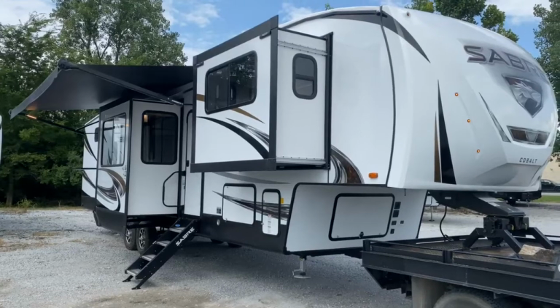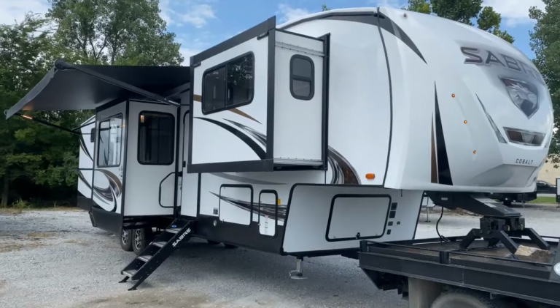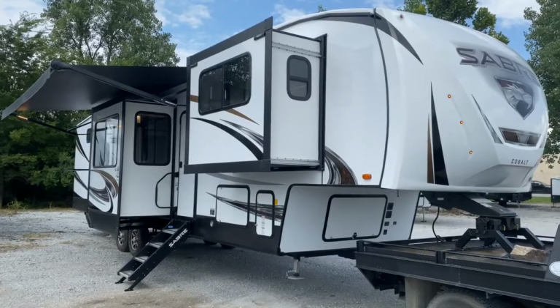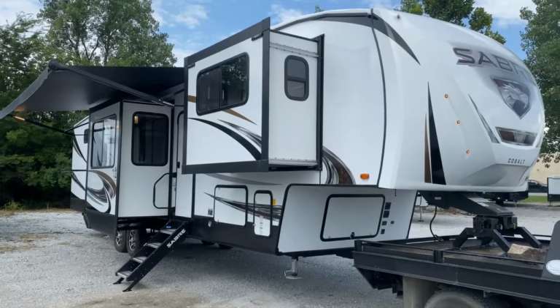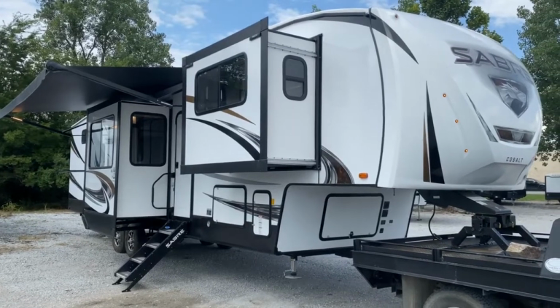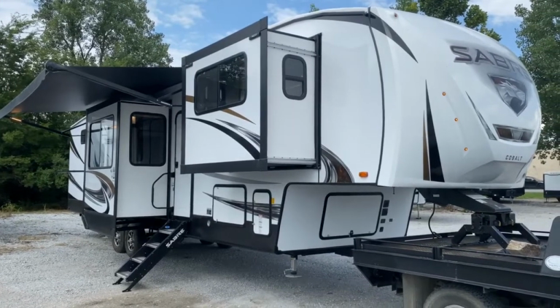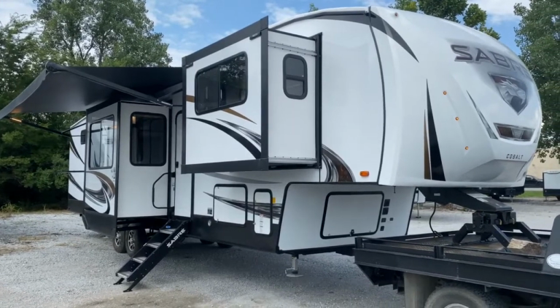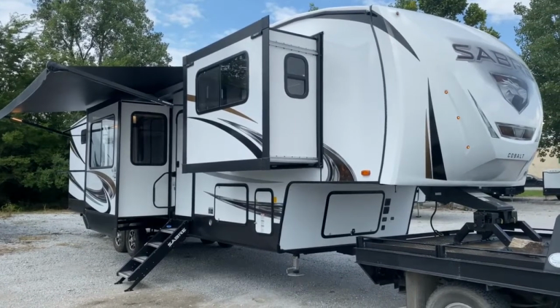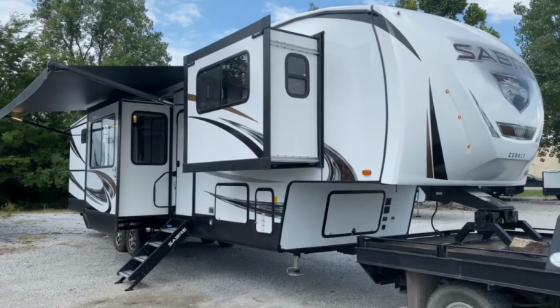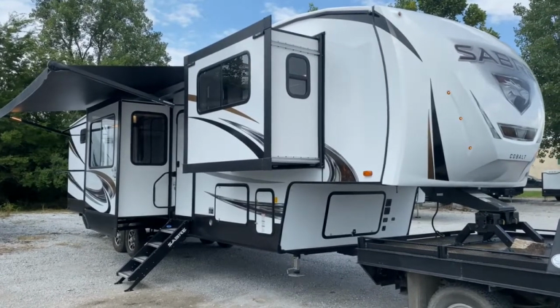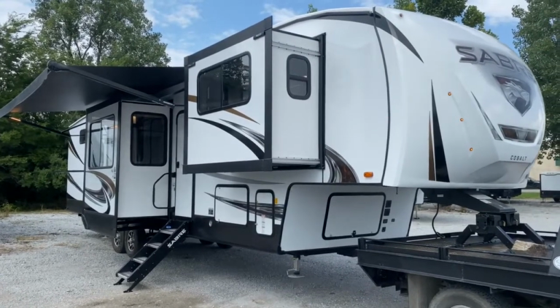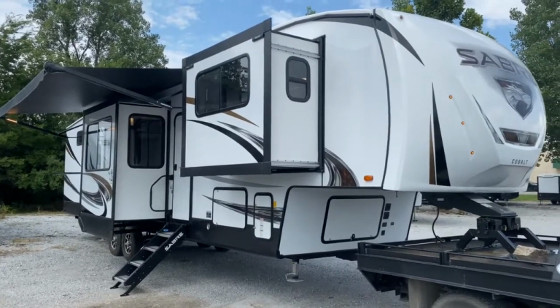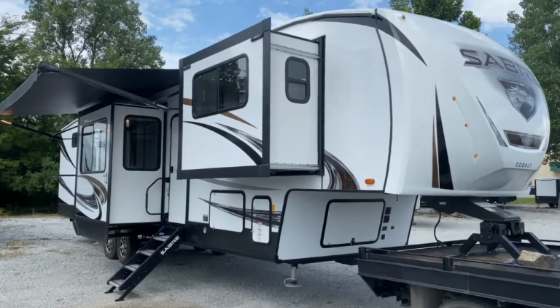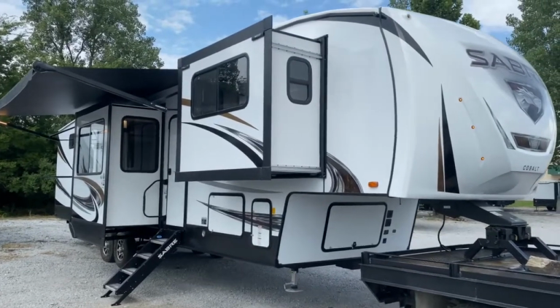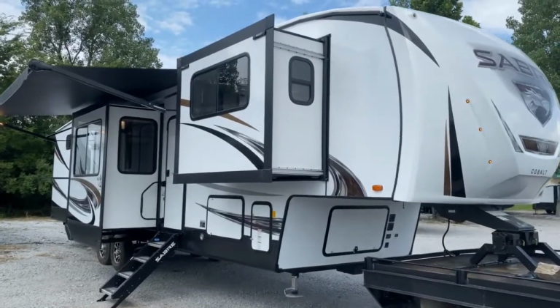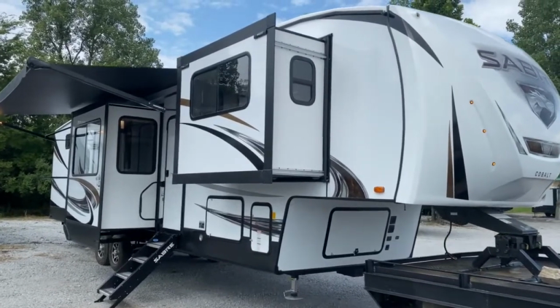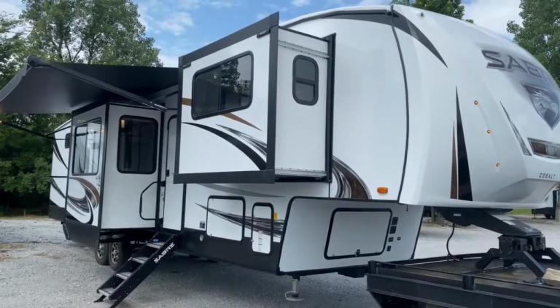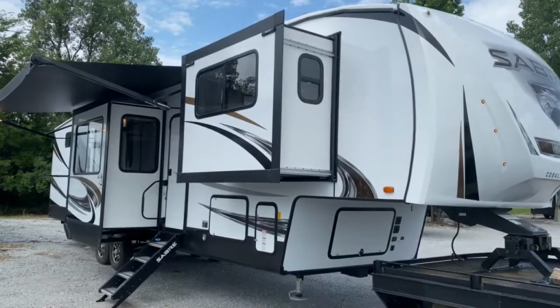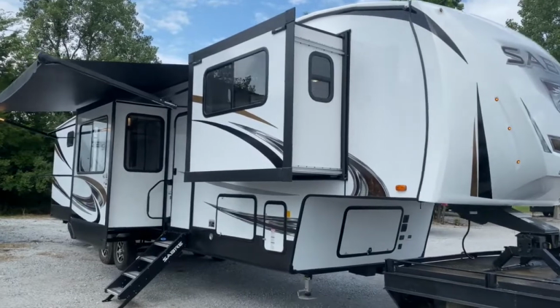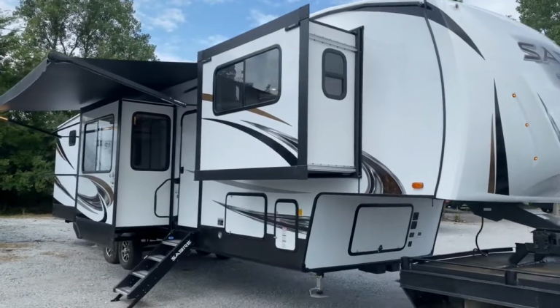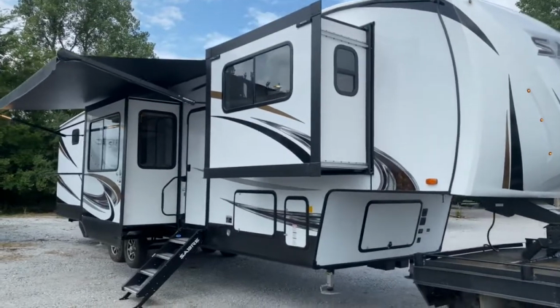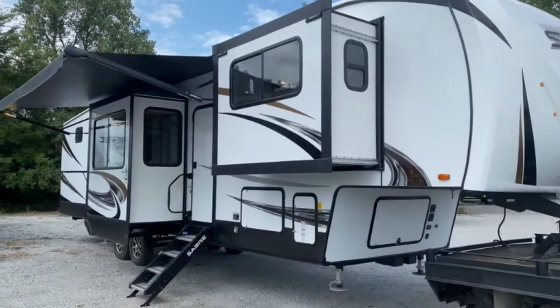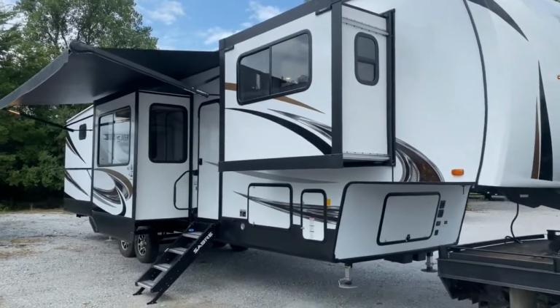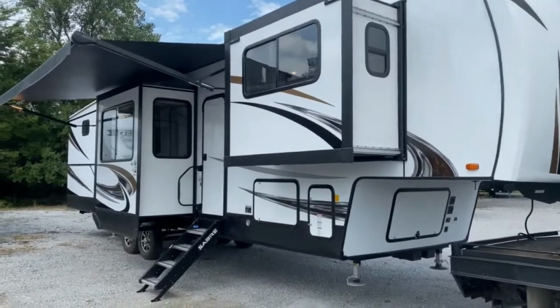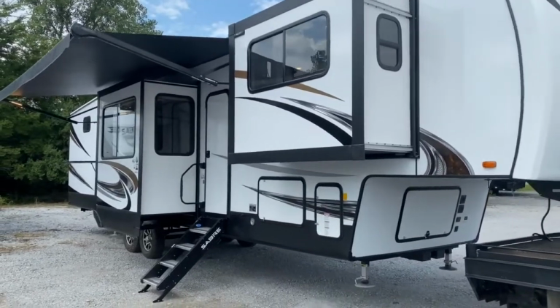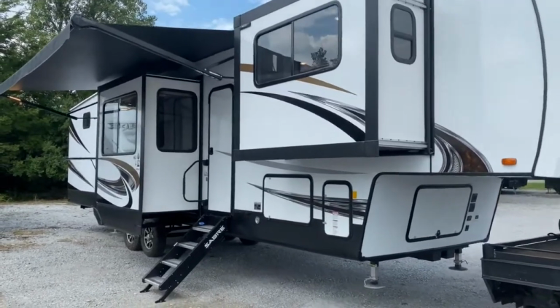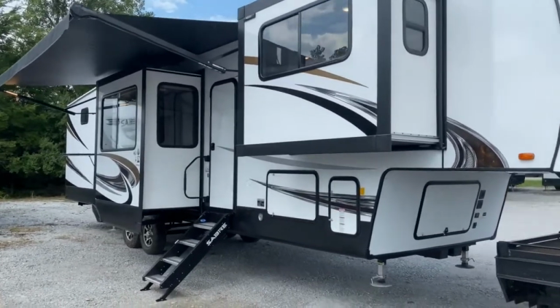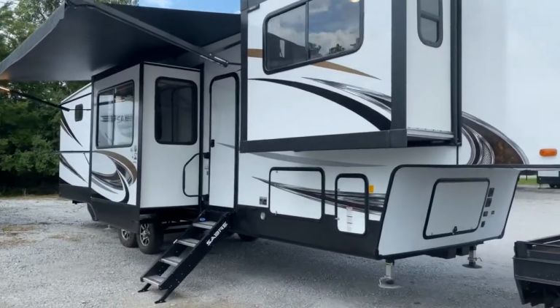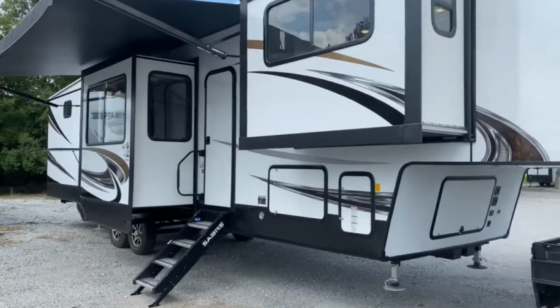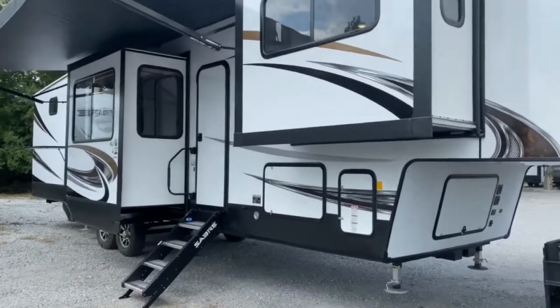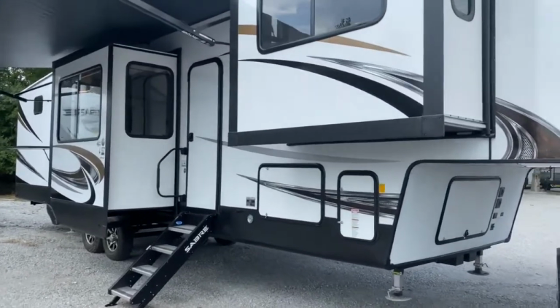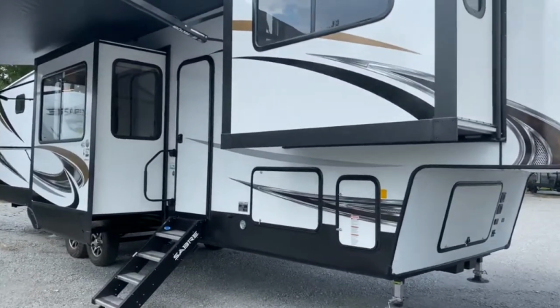Hey guys, it's Vicki with Tri-State RV in Anna, Illinois, and today I want to give you a look at this 2021 Sabre 37 FLH.